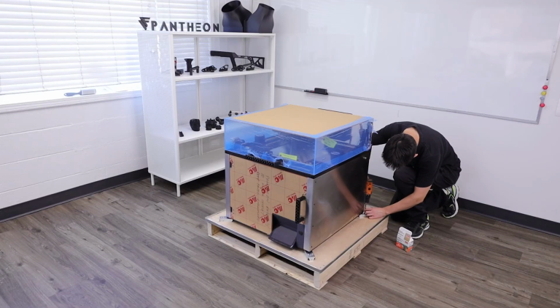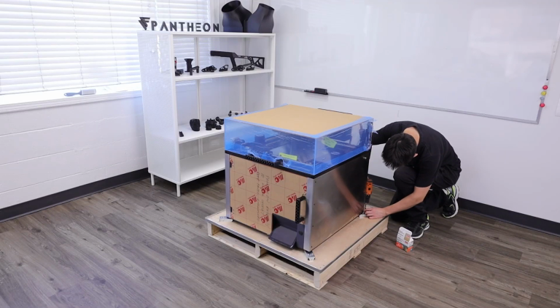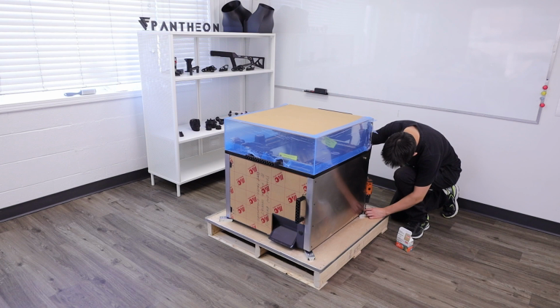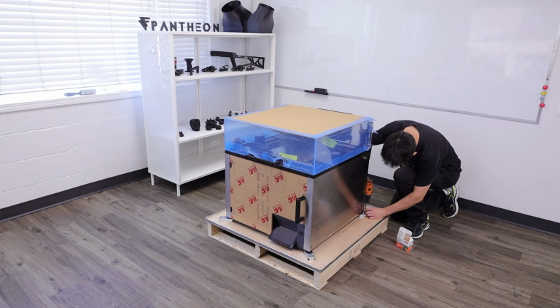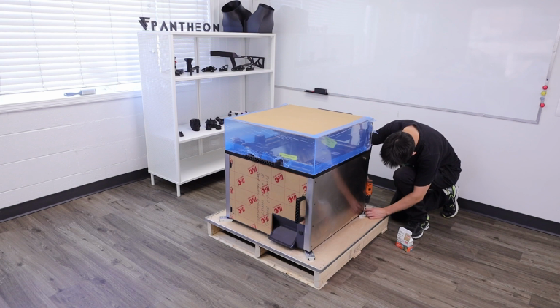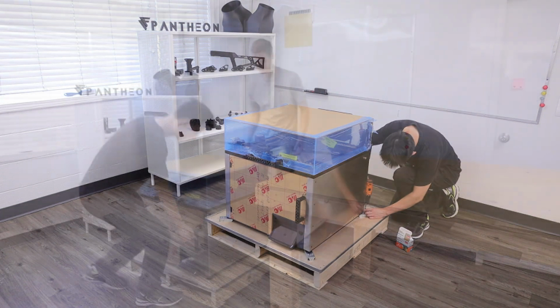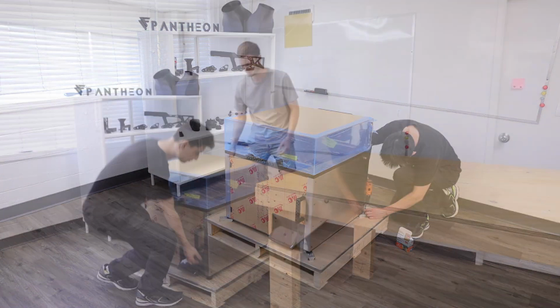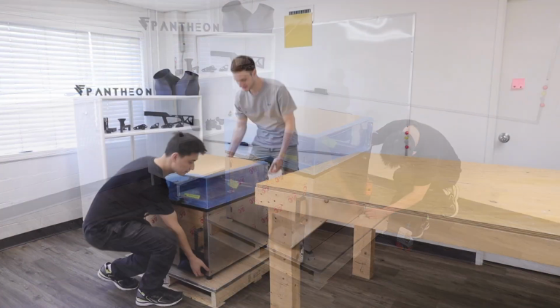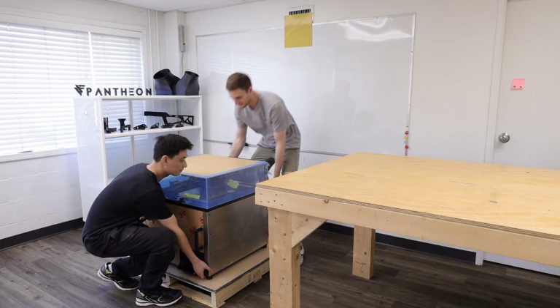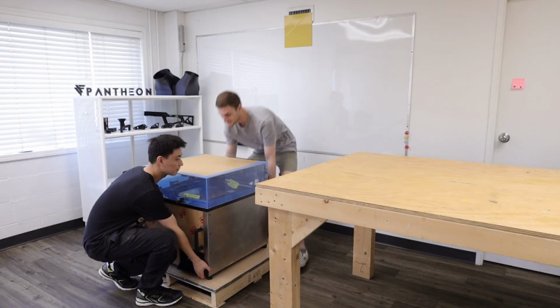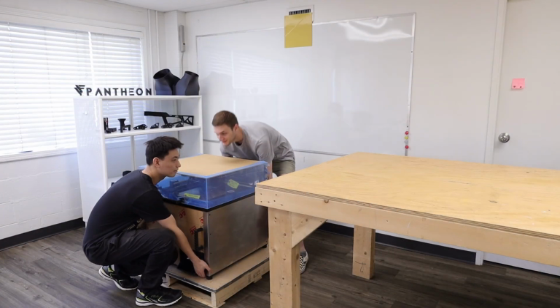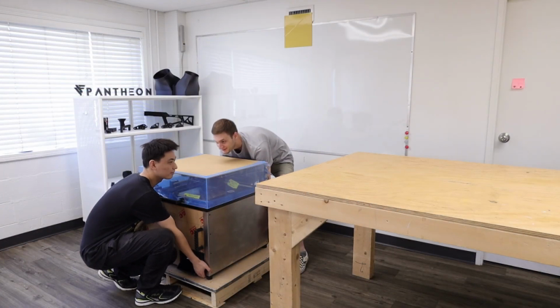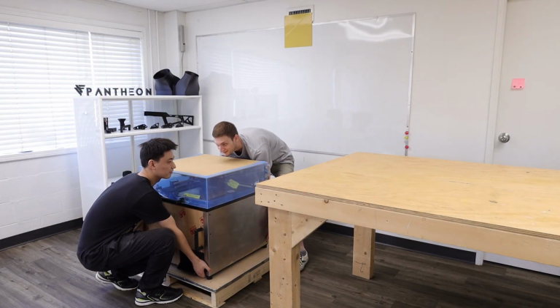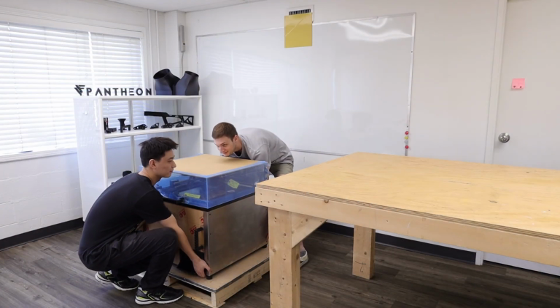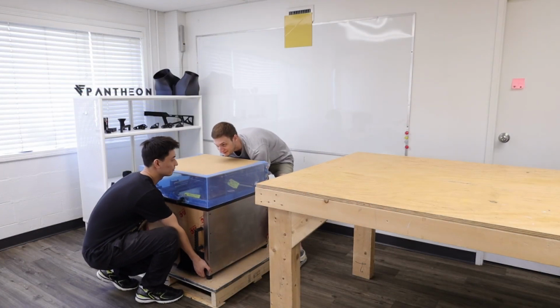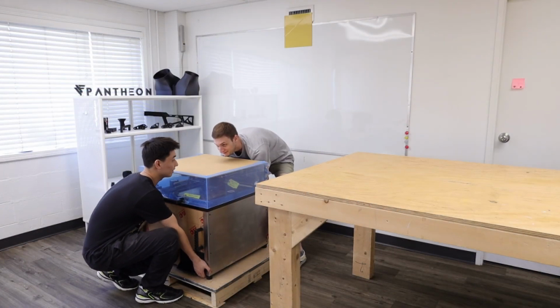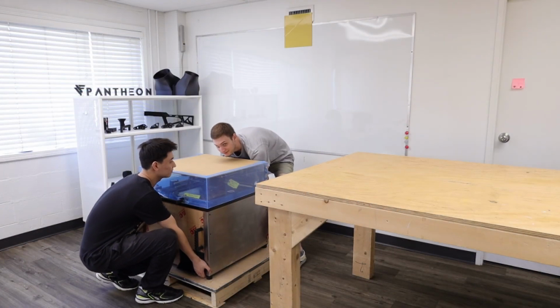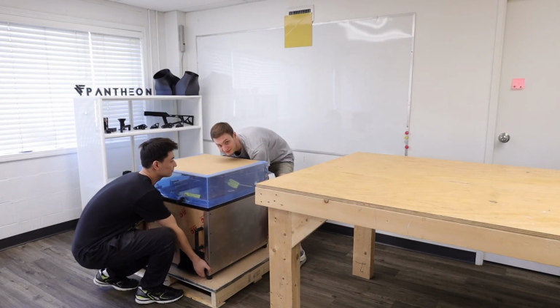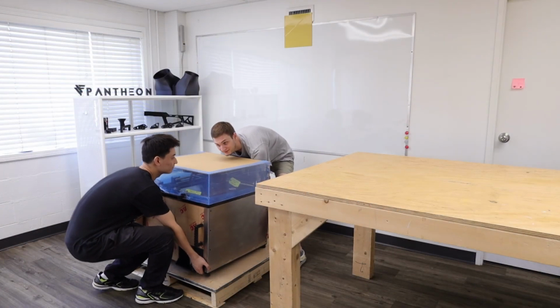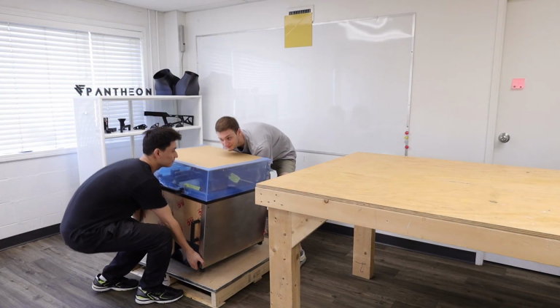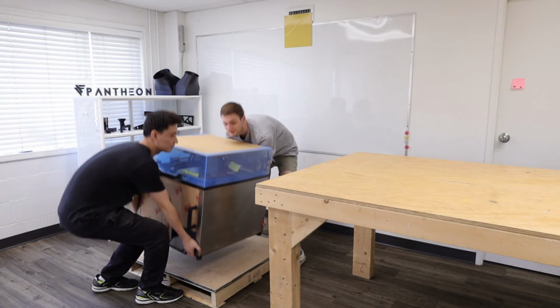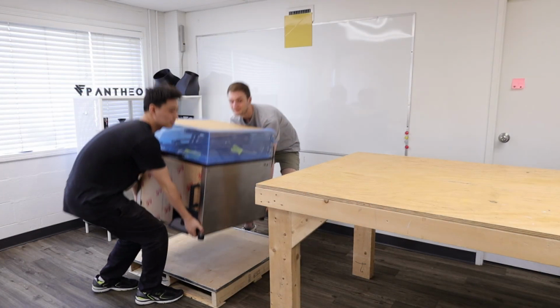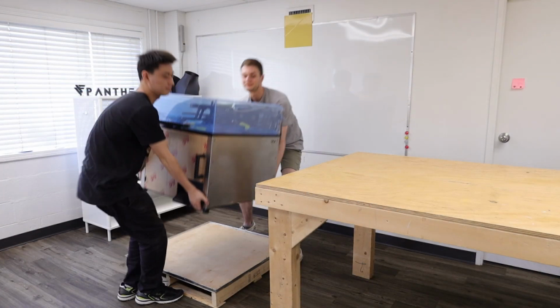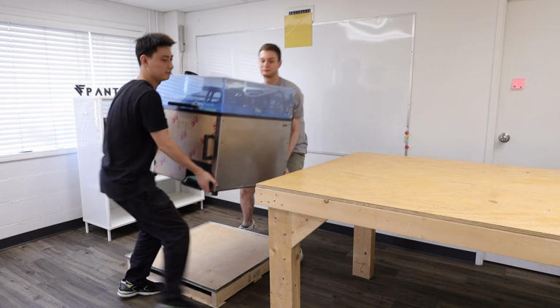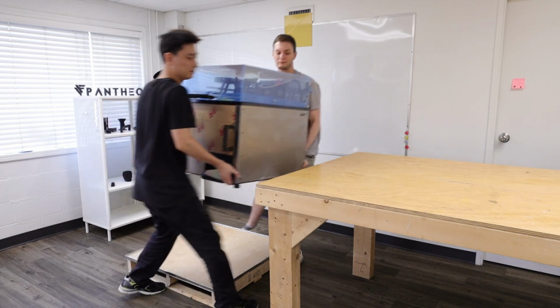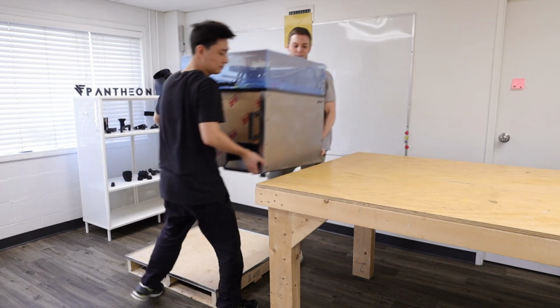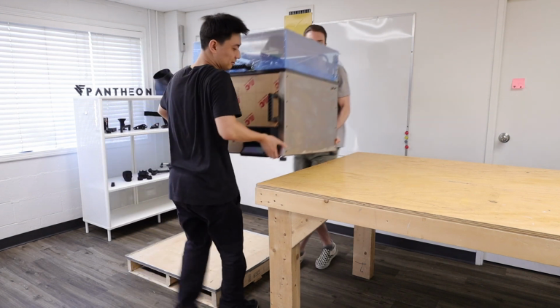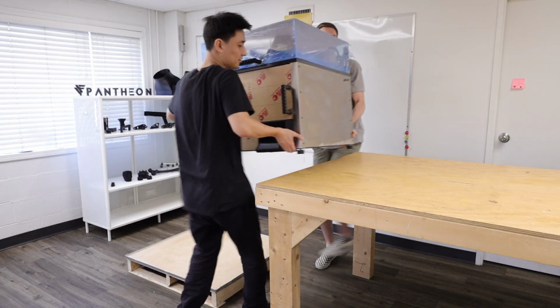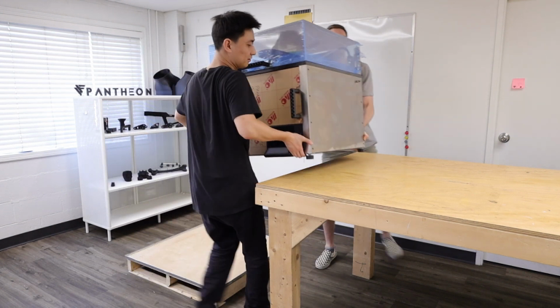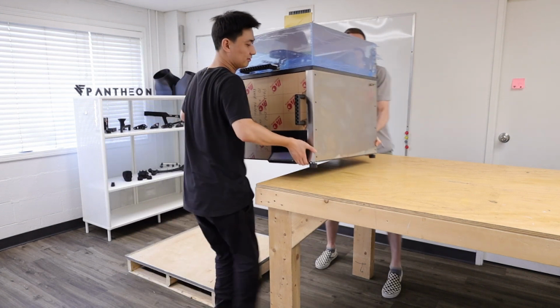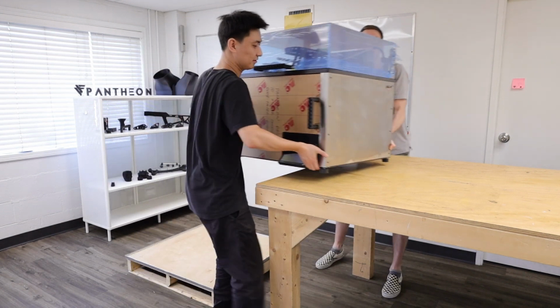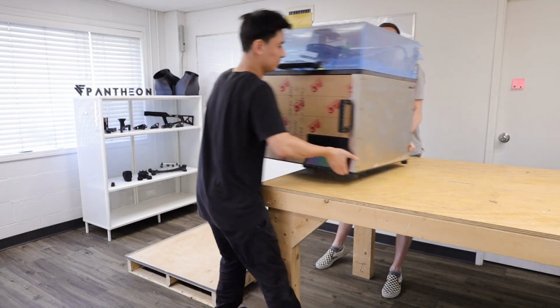You can now set the printer in its intended operating position. Never attempt to lift the printer alone — this is definitely a two-person operation.